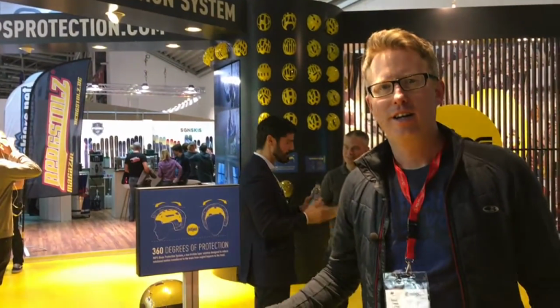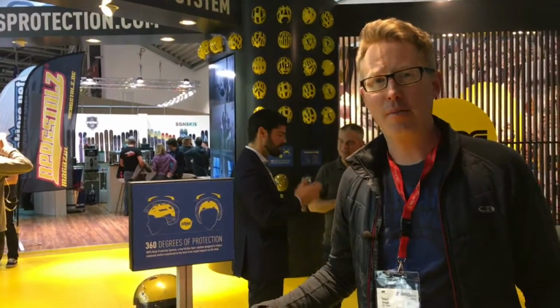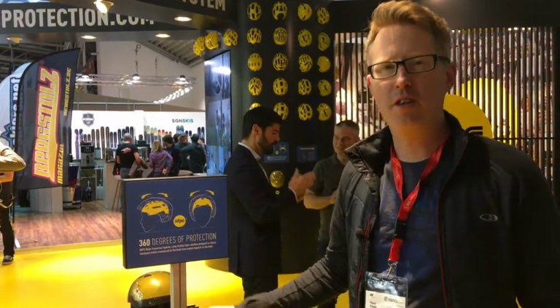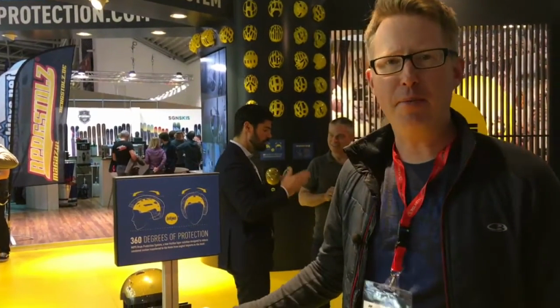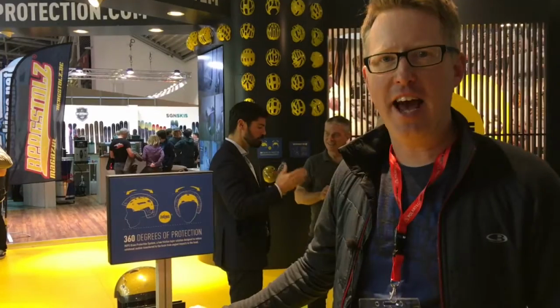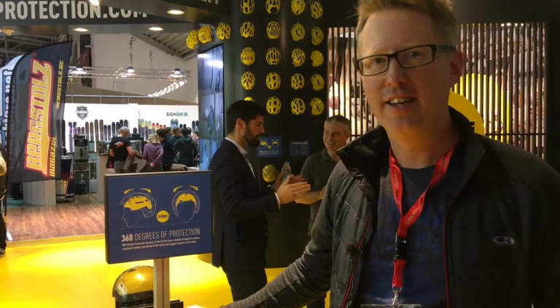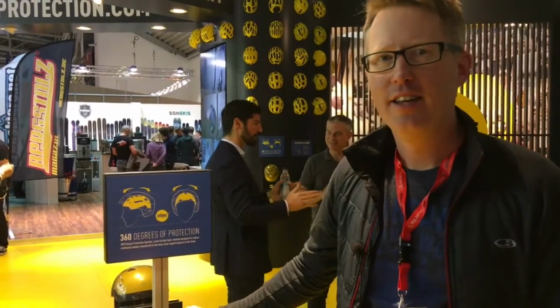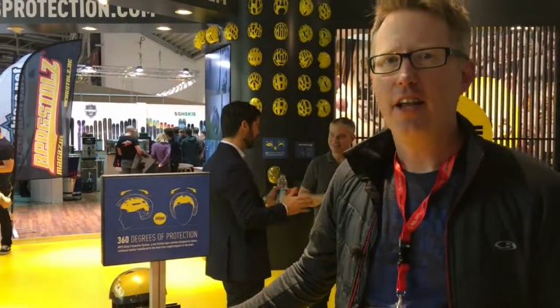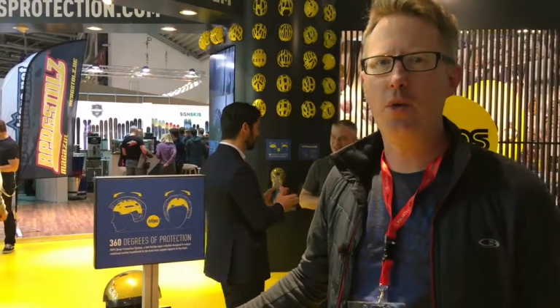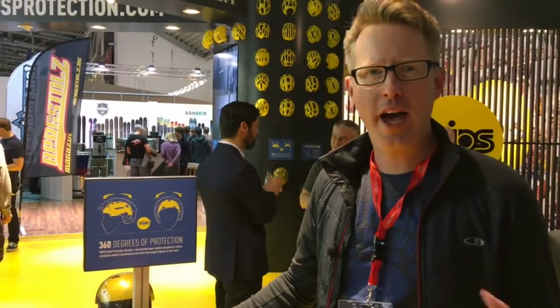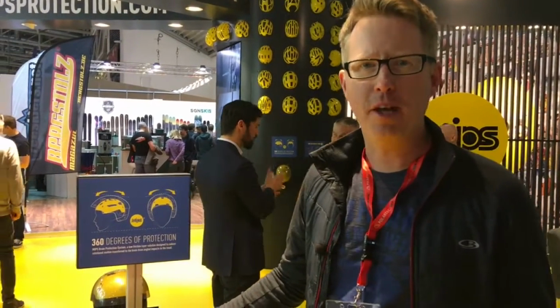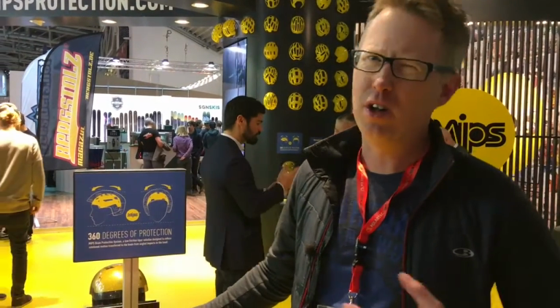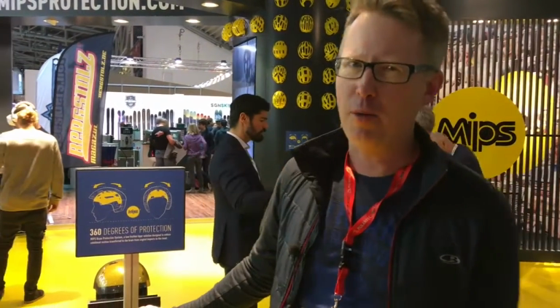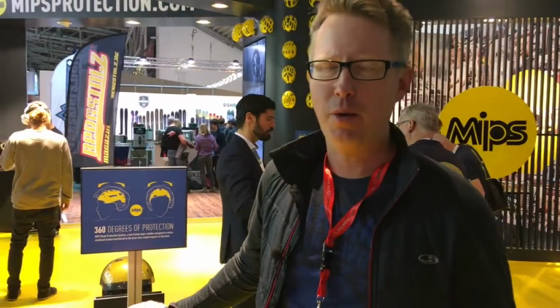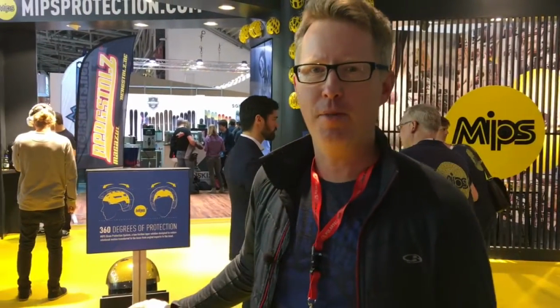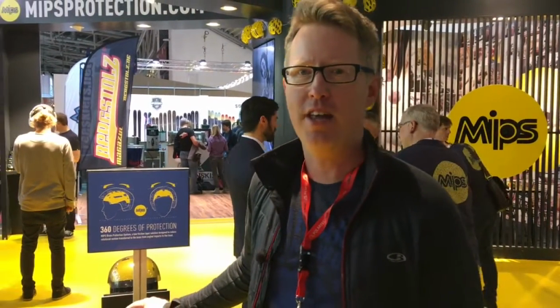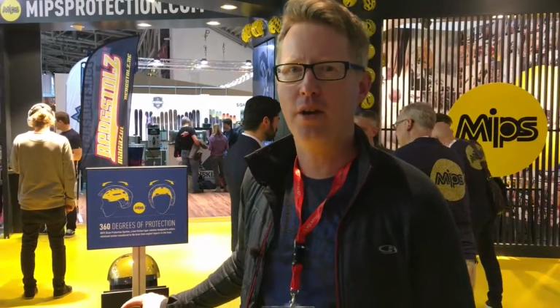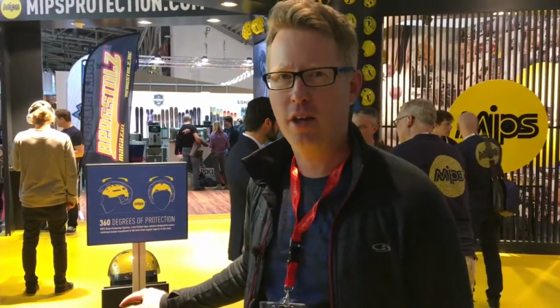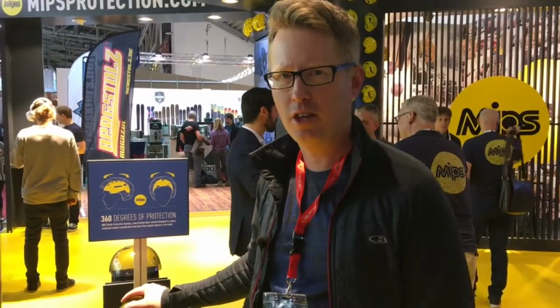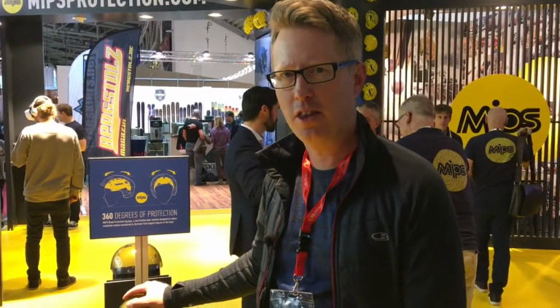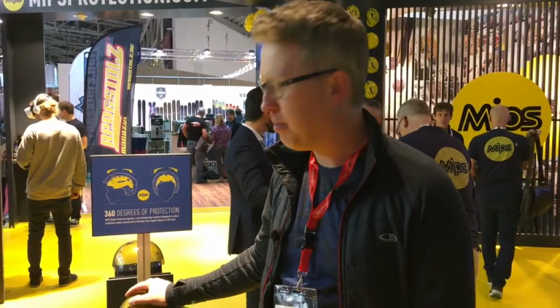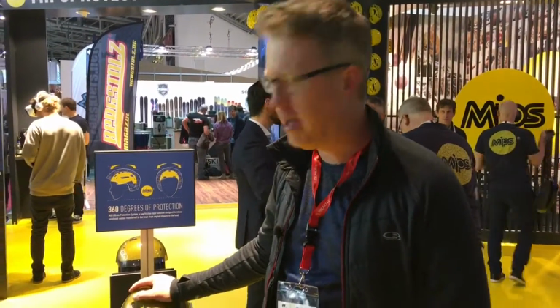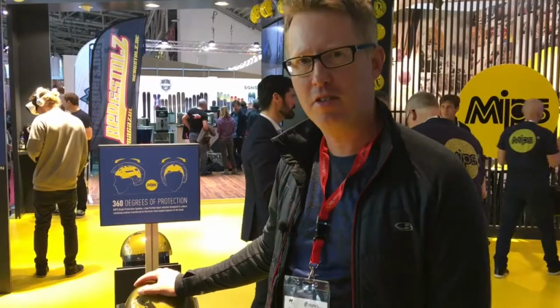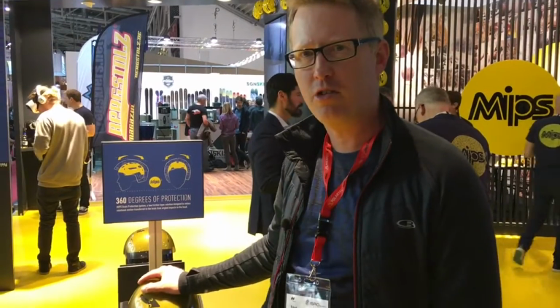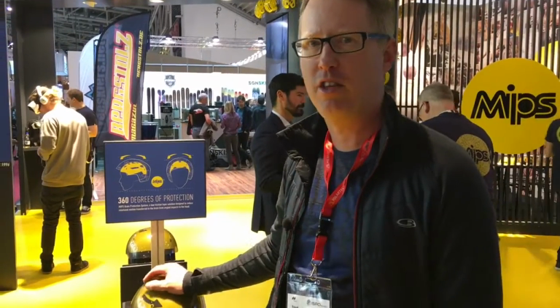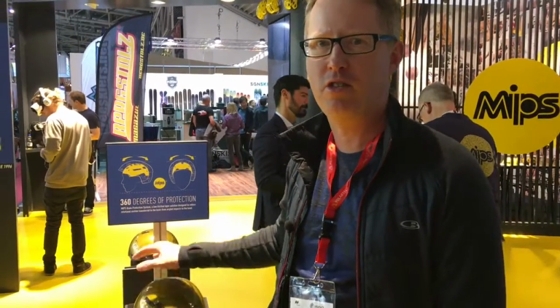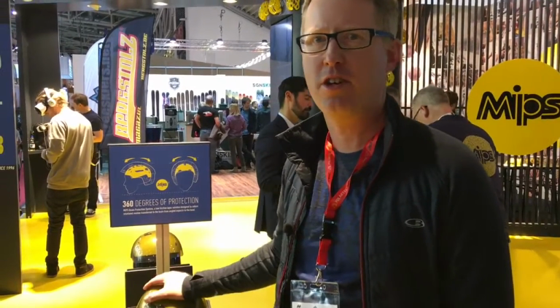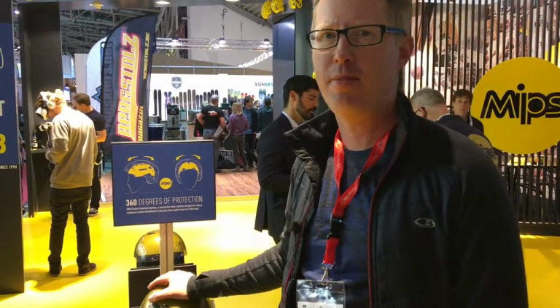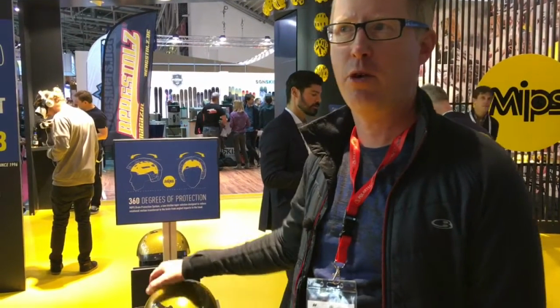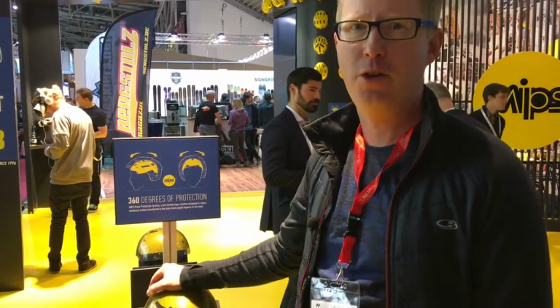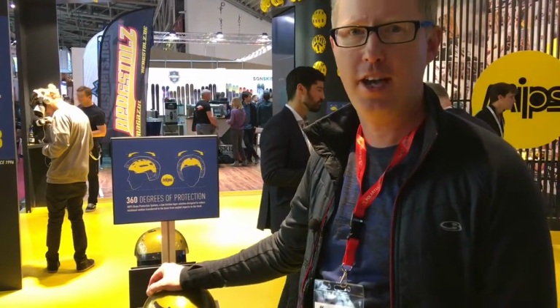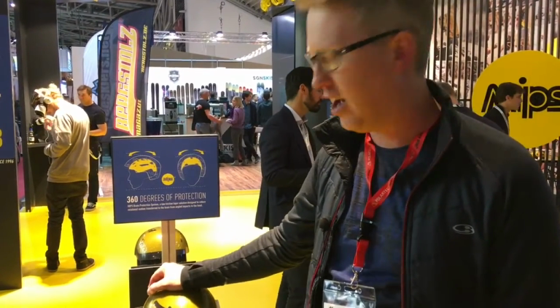Coming on to the MIPS stand. We all wear helmets, or a lot of people wear helmets now. It's a good thing, but MIPS is an interesting introduction. It came through a few years ago.